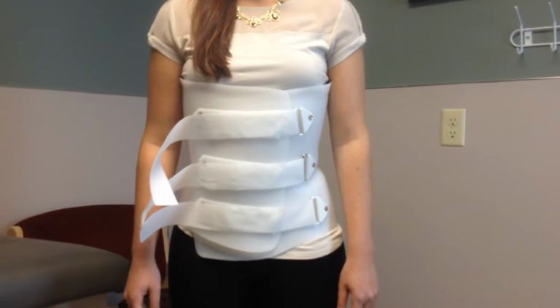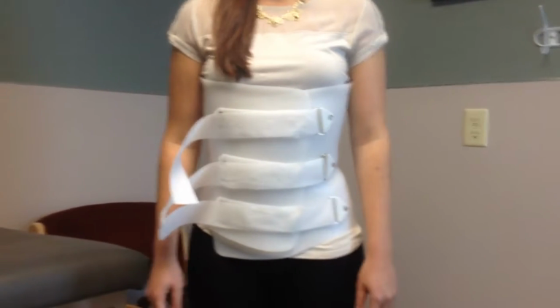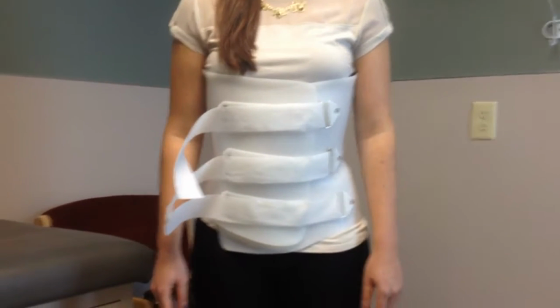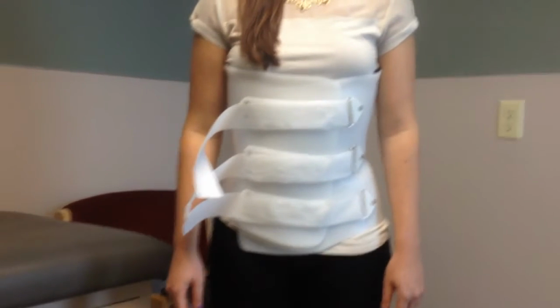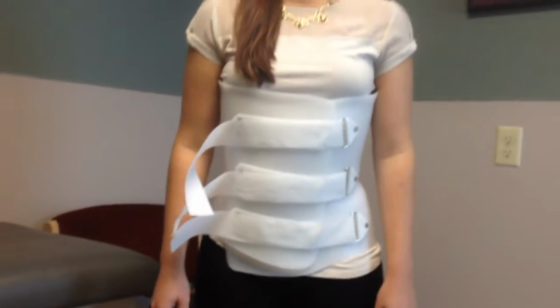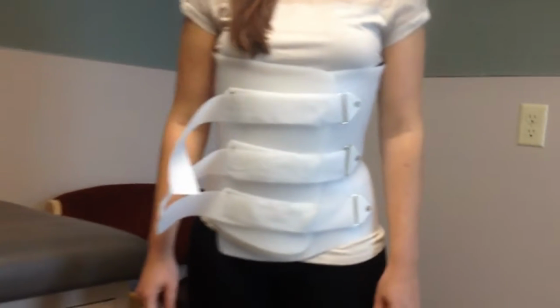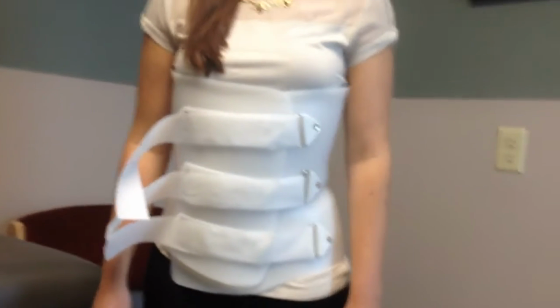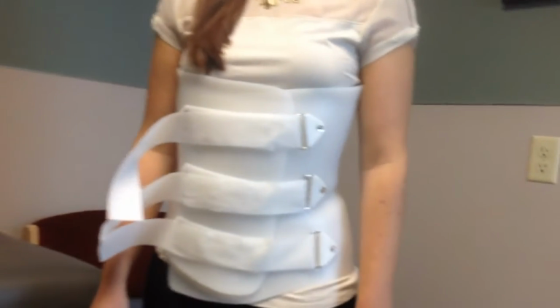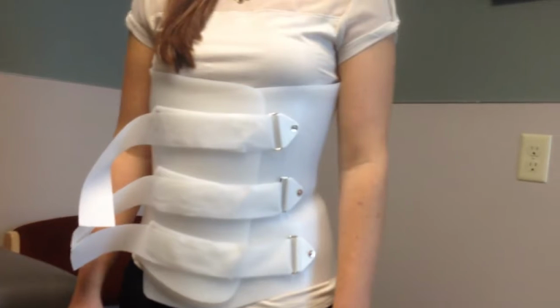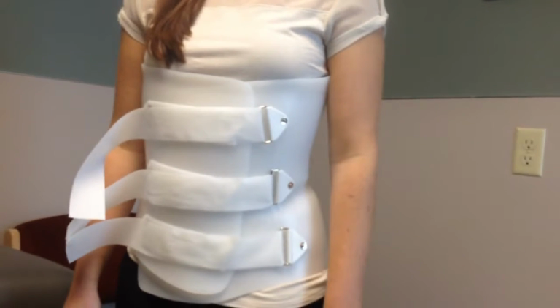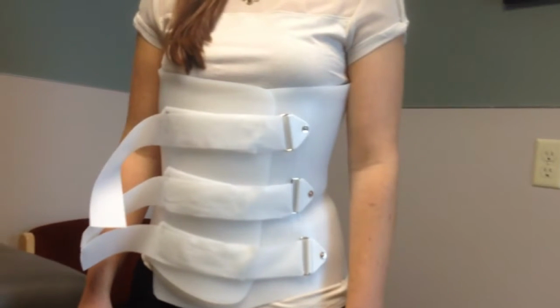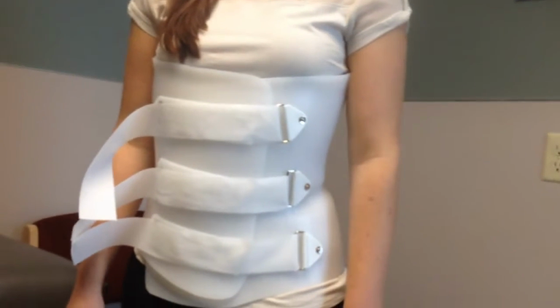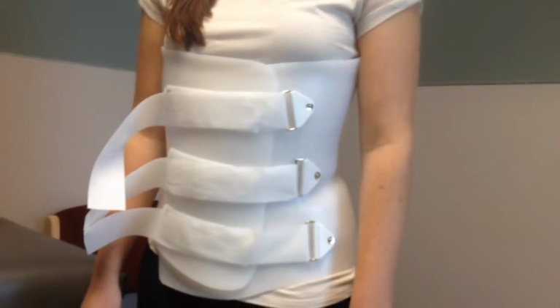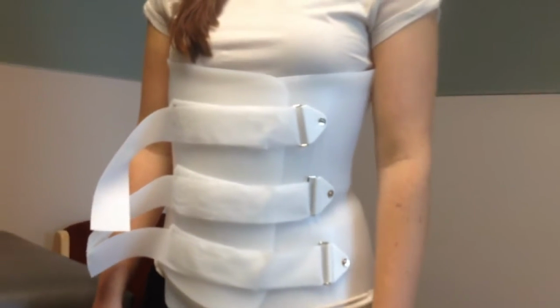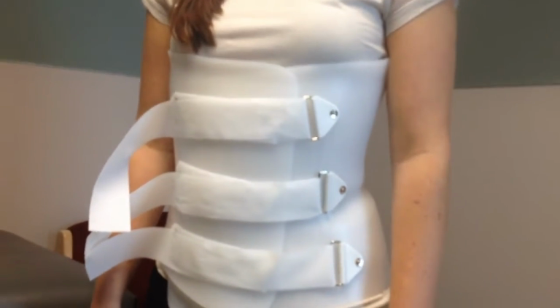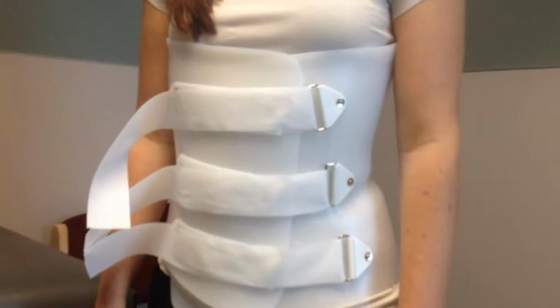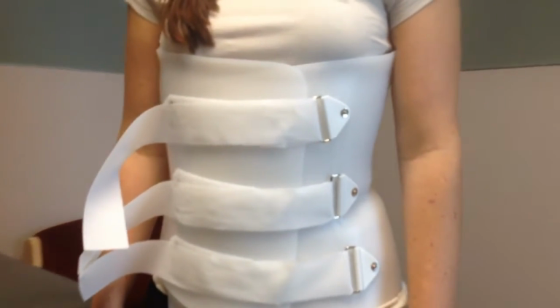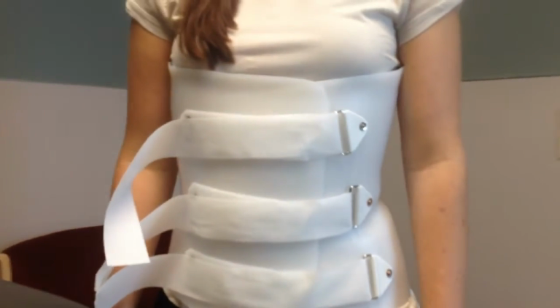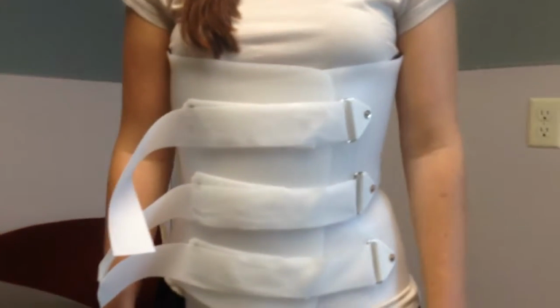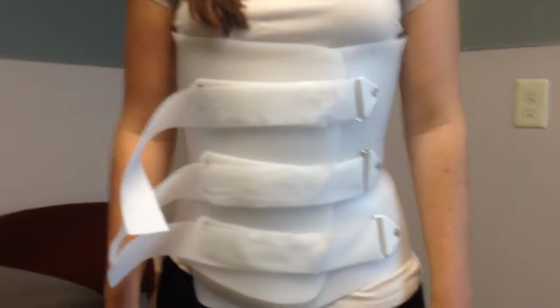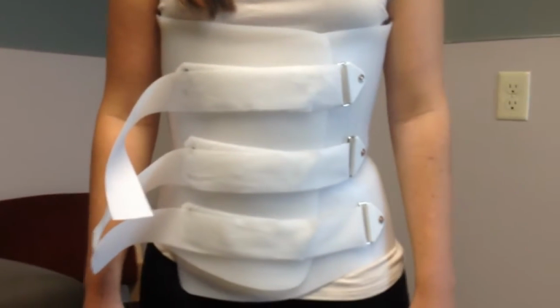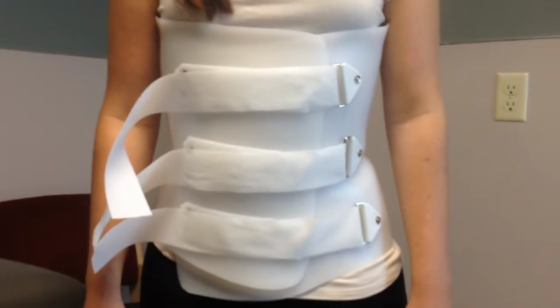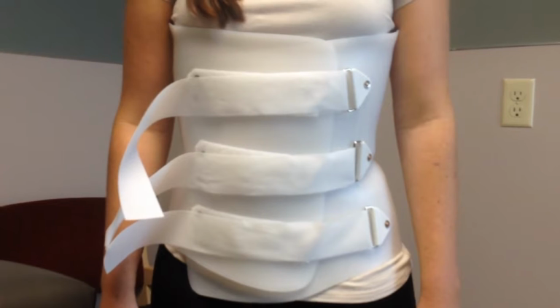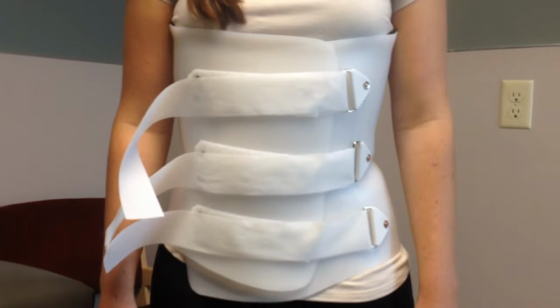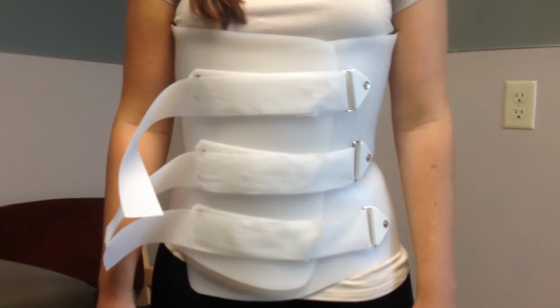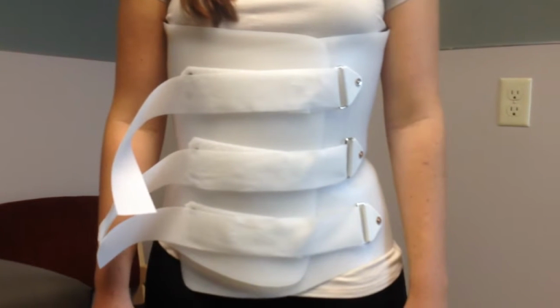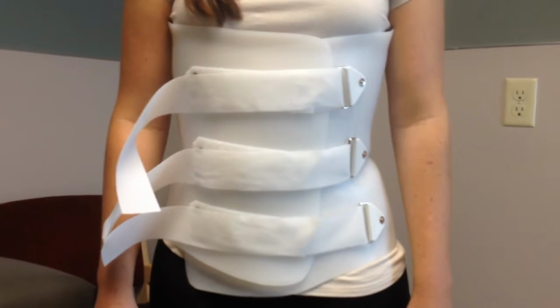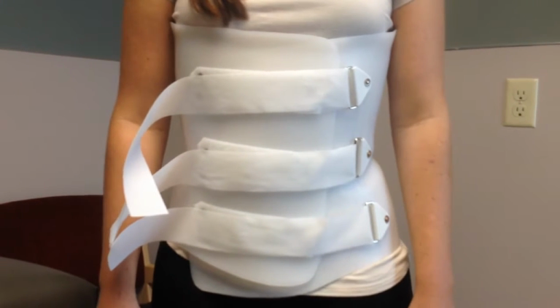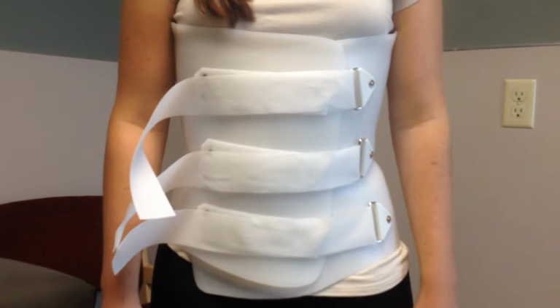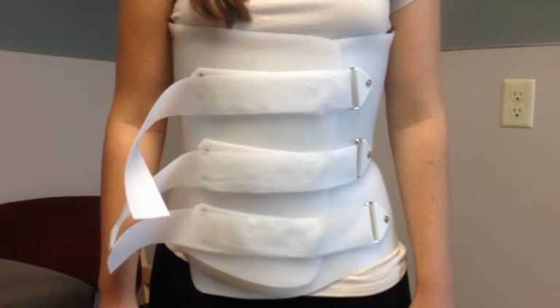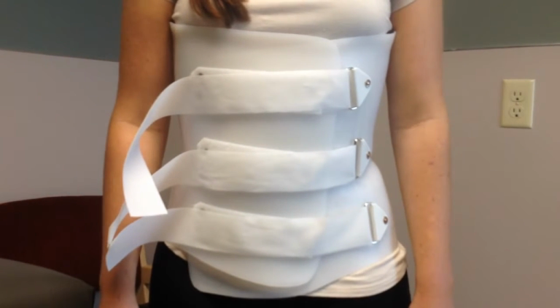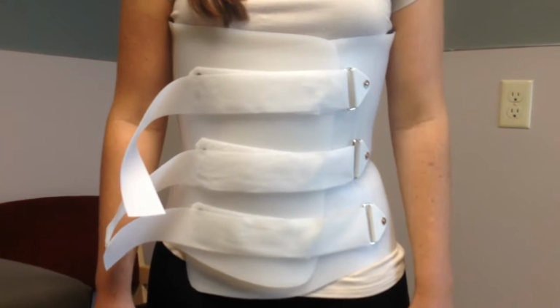This one was not made for my model, that's why it doesn't look like a very good fit, but it's hard plastic and it really restricts a lot of motion in lots of different planes of motion.